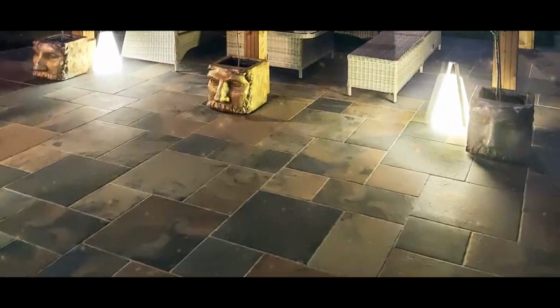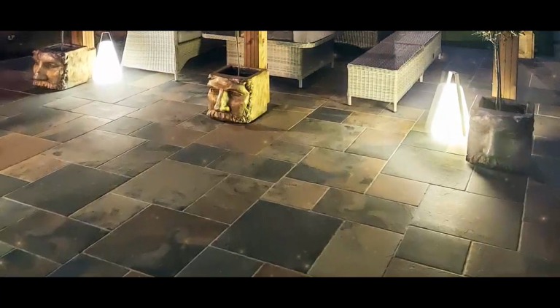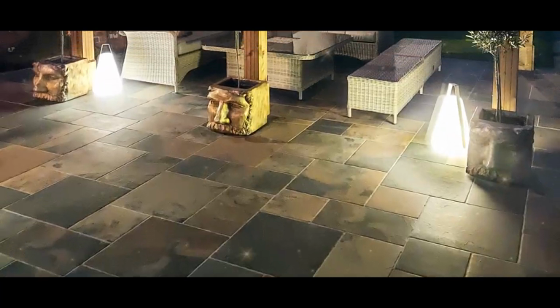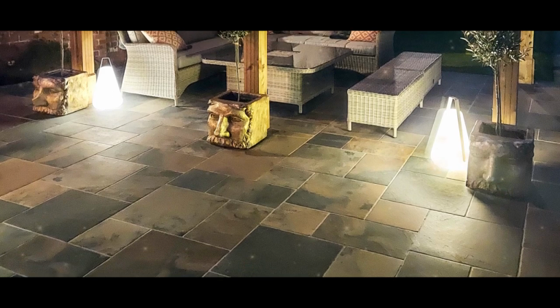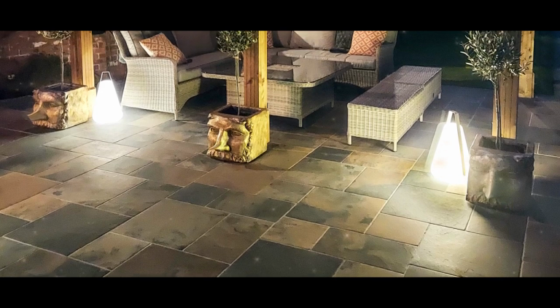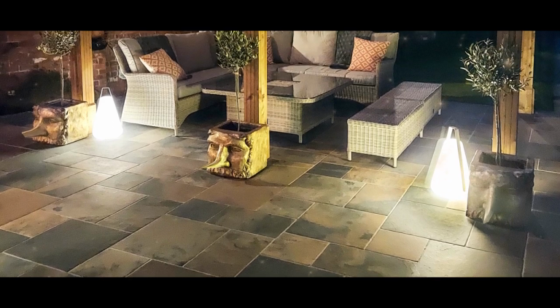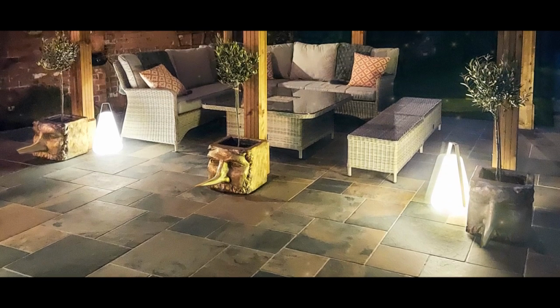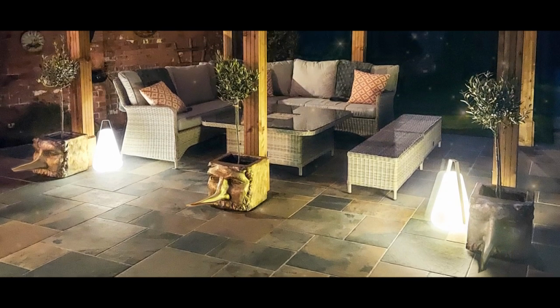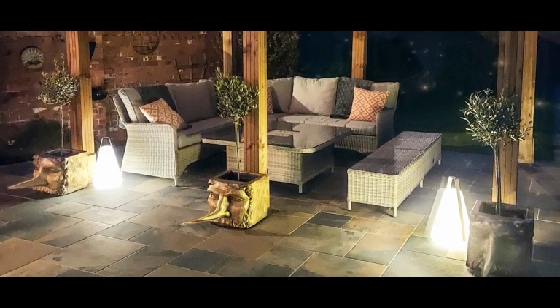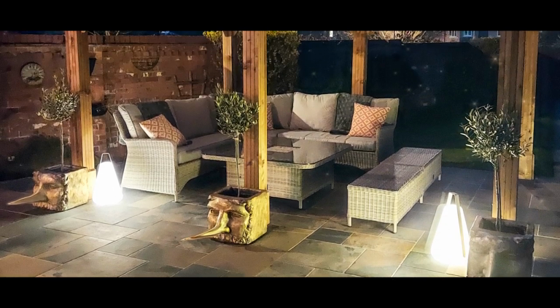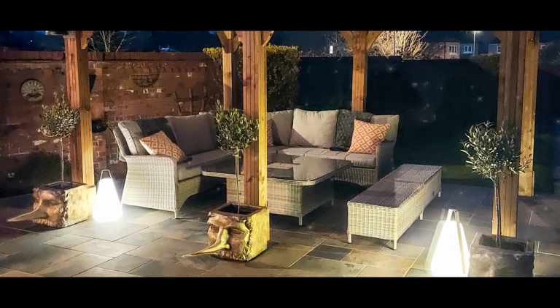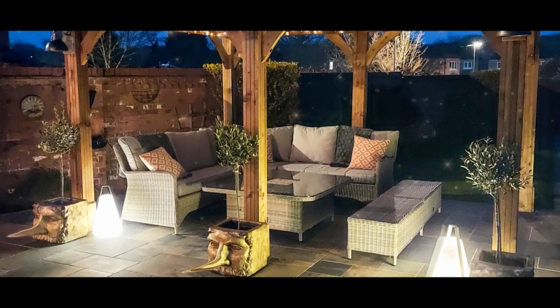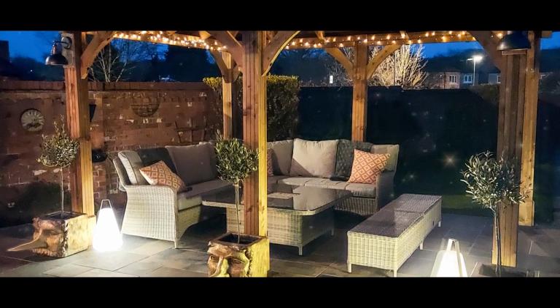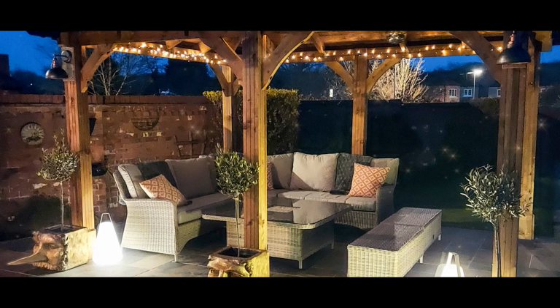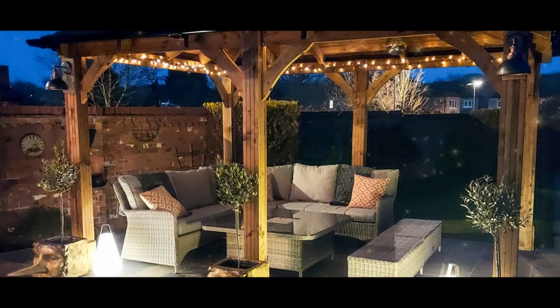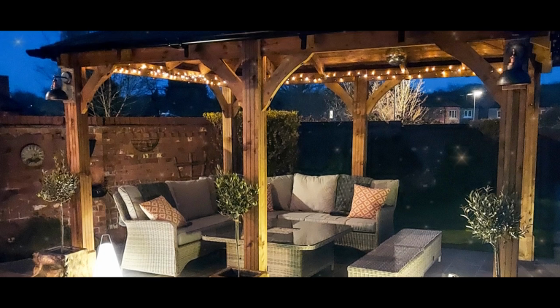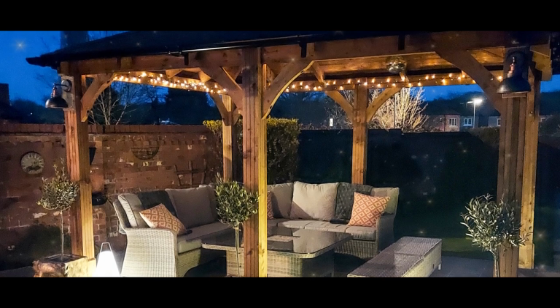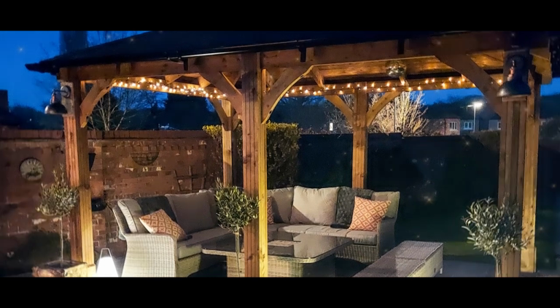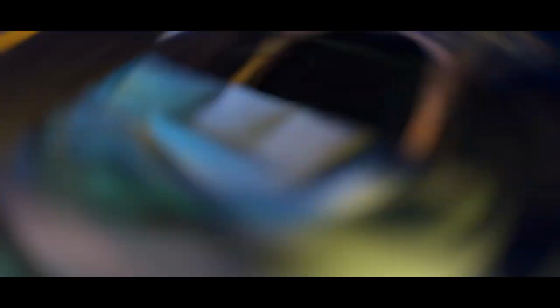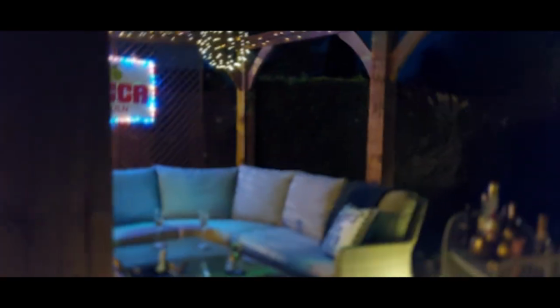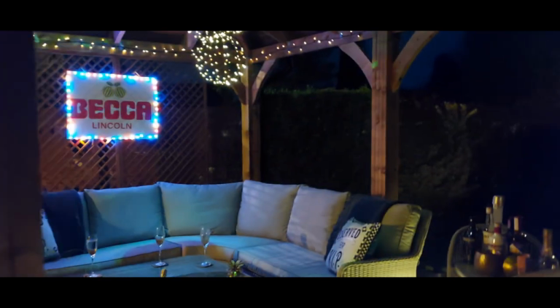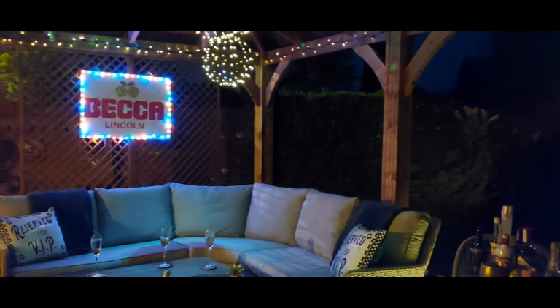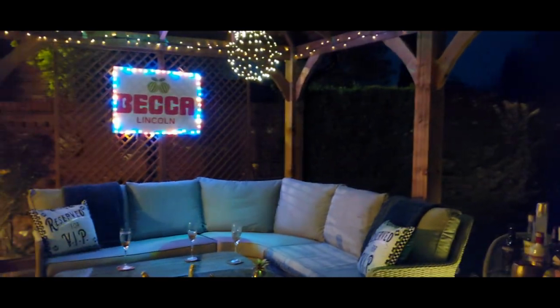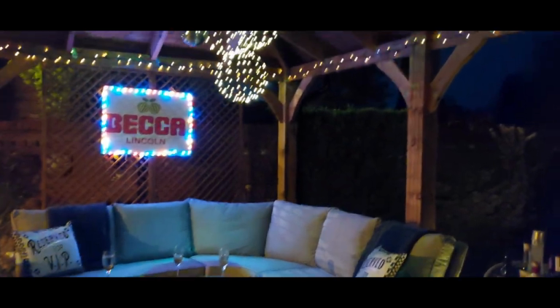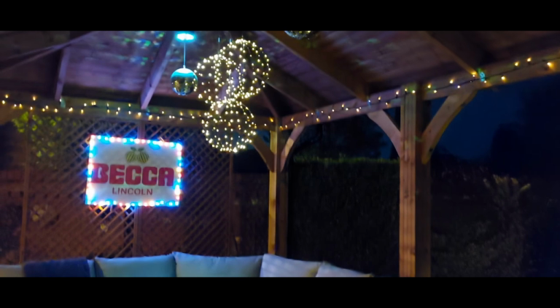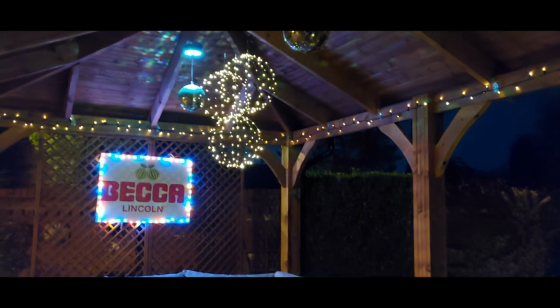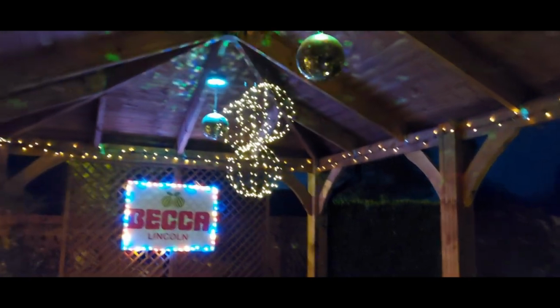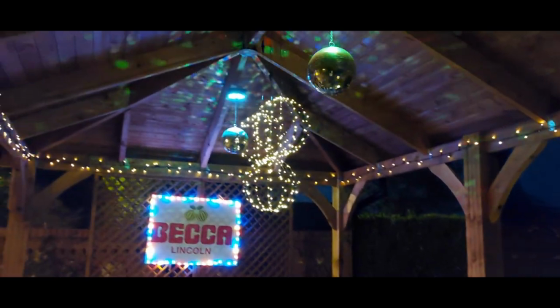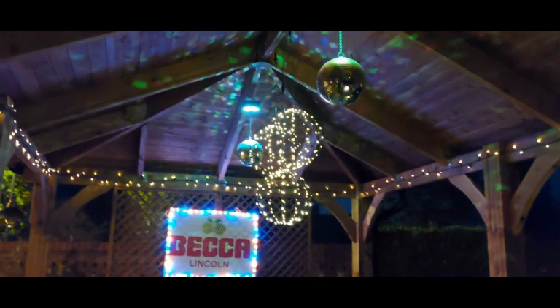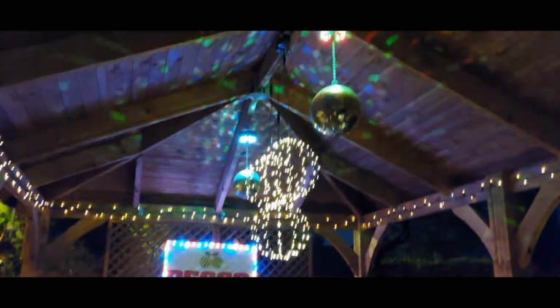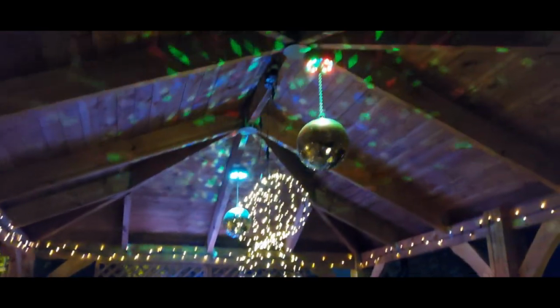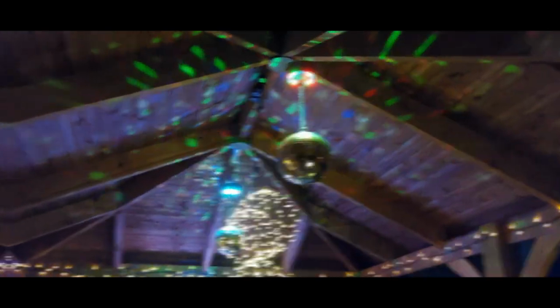Accessorised with Italian porcelain patio slabs and funky plant pots, Rebecca has kept a rustic look to her outdoor space to complement their house. They had electric lighting fitted, as well as battery operated lights, which allows them the option to really party up at night.